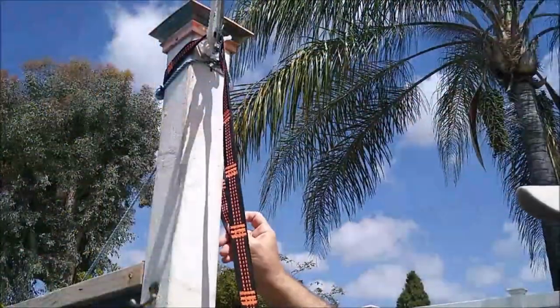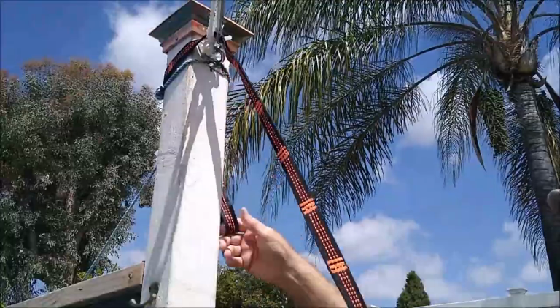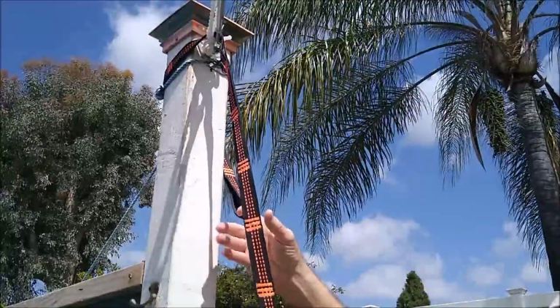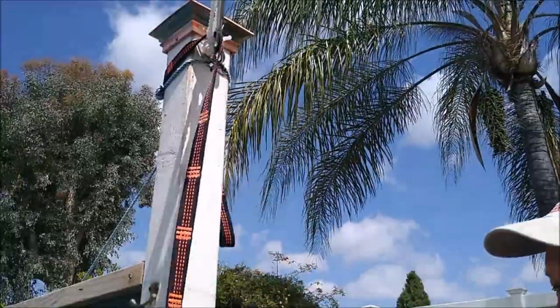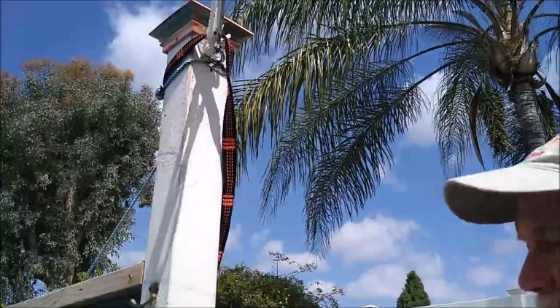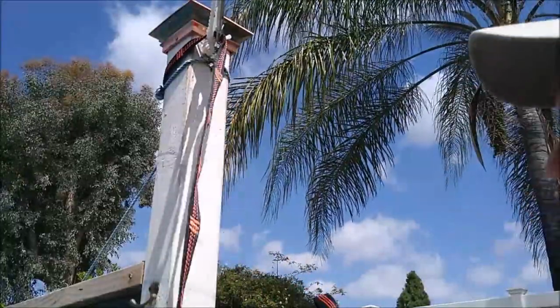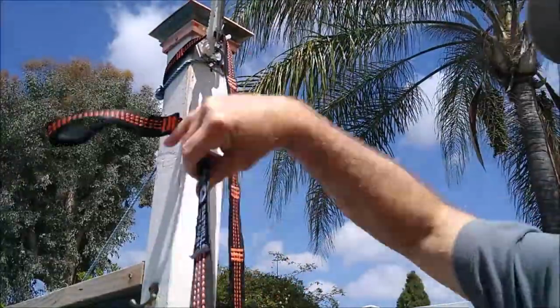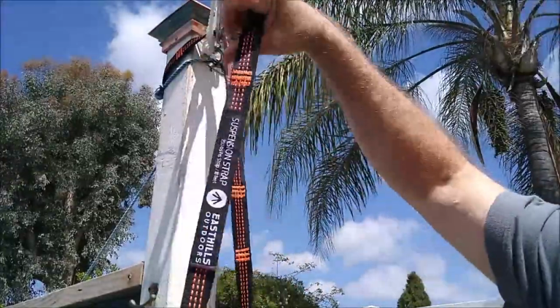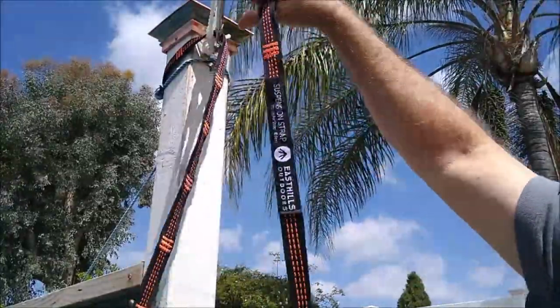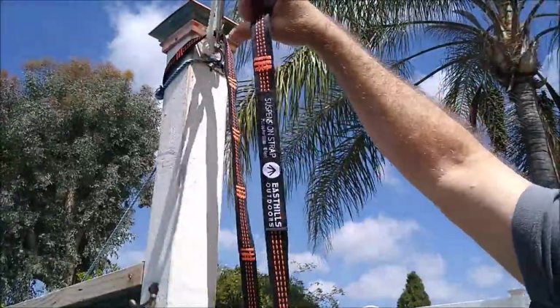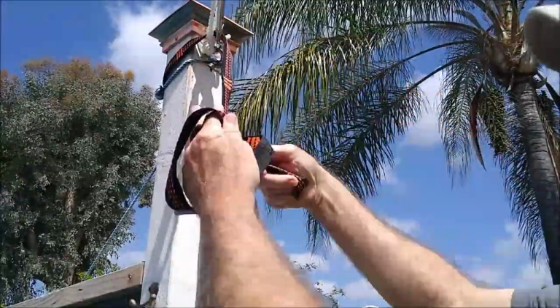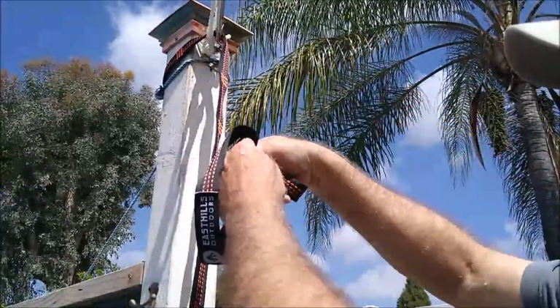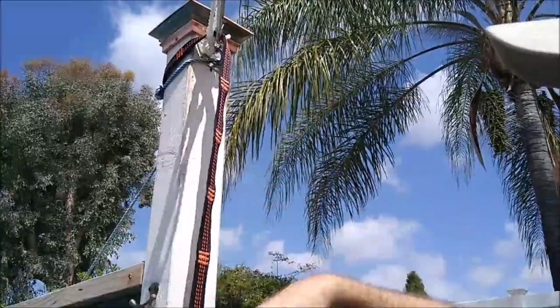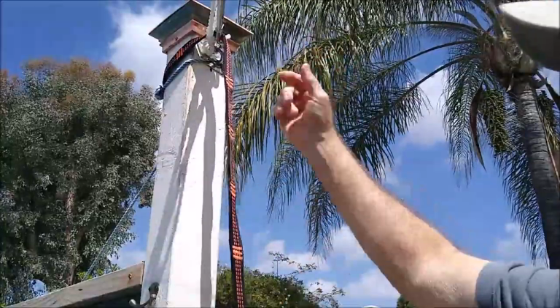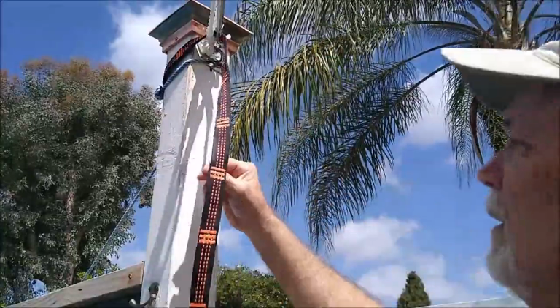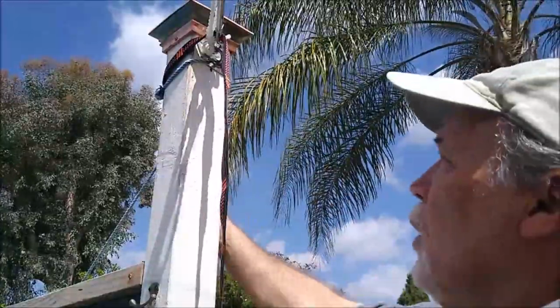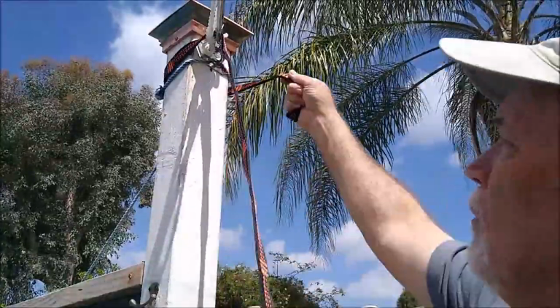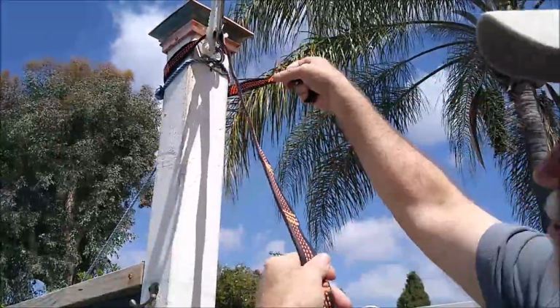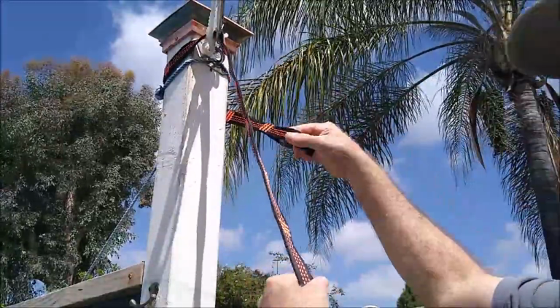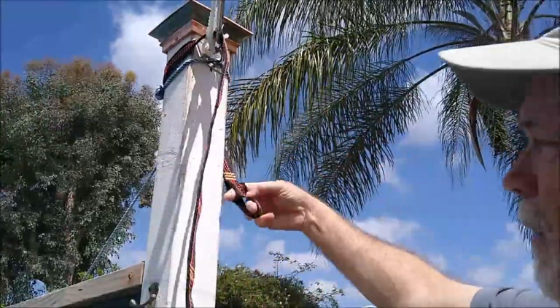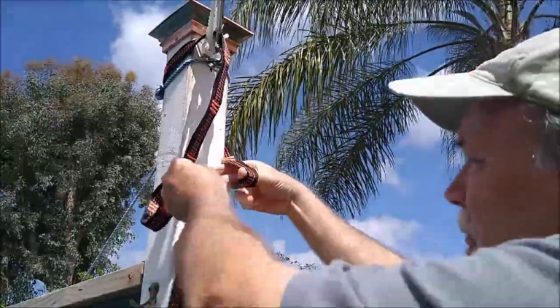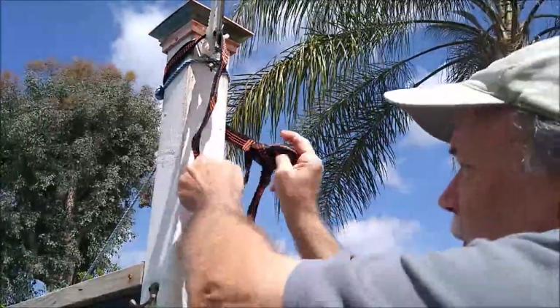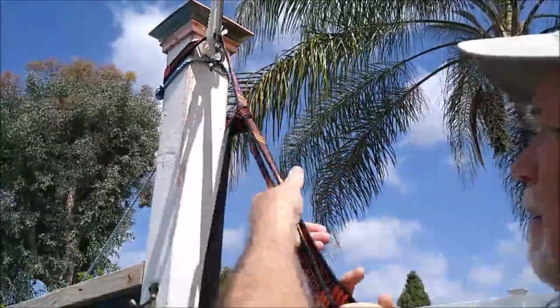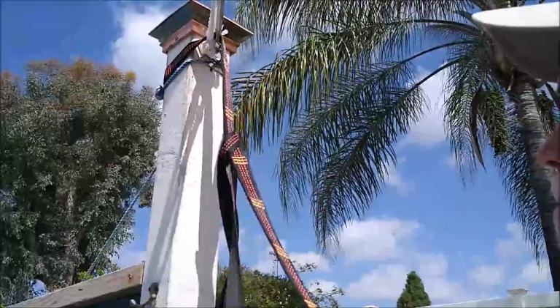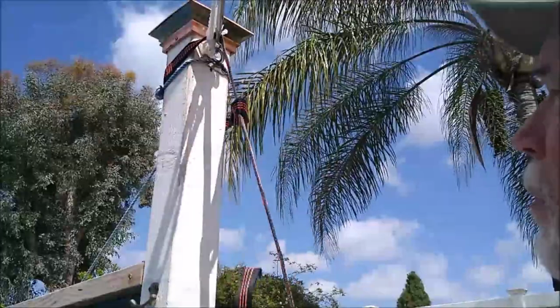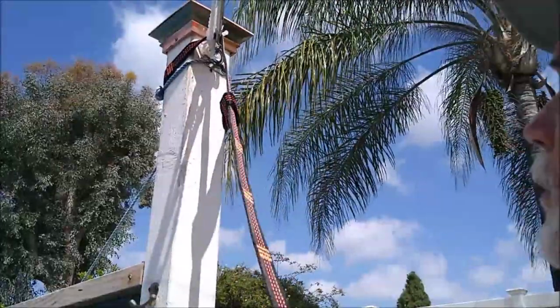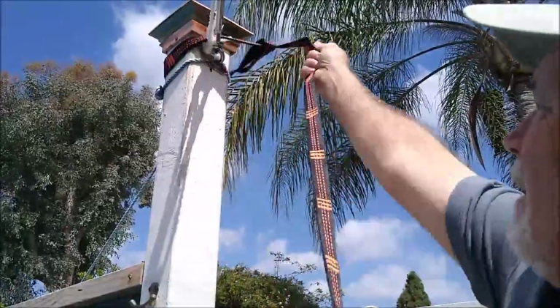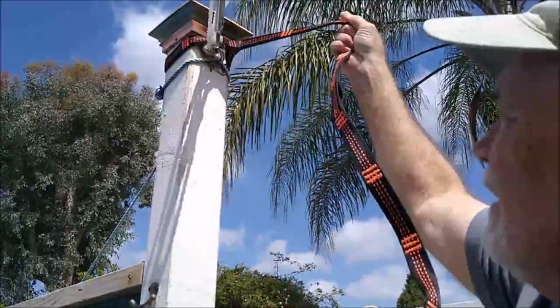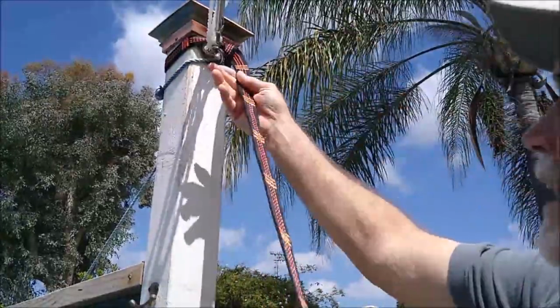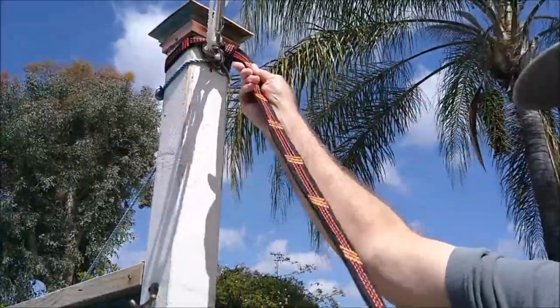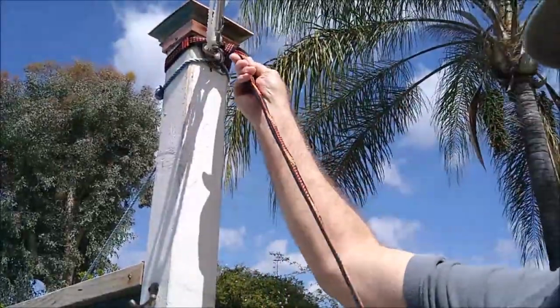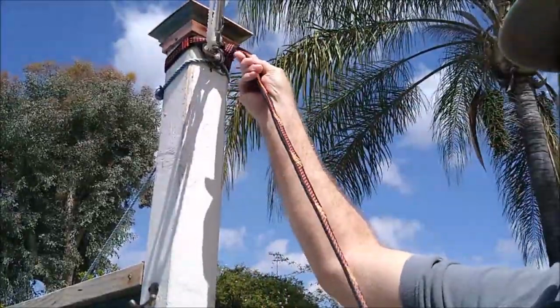So instead of putting the normal end up there and wrapping it around the tree, you just reverse it with the daisy chained end on there. Pull this through and look where the daisy chains are.